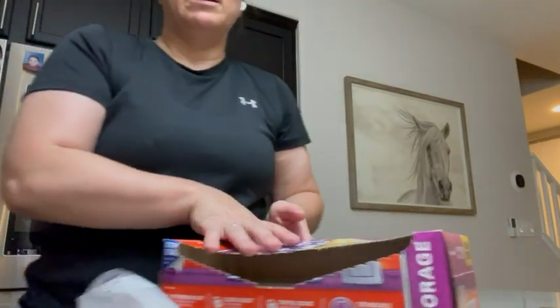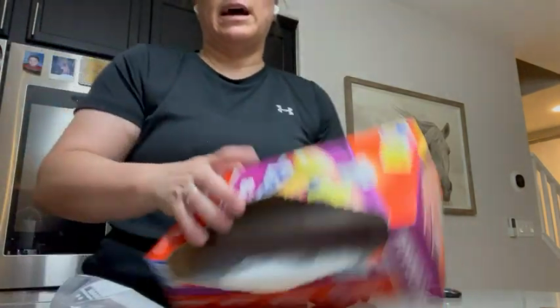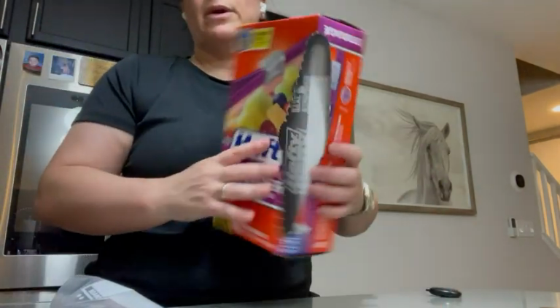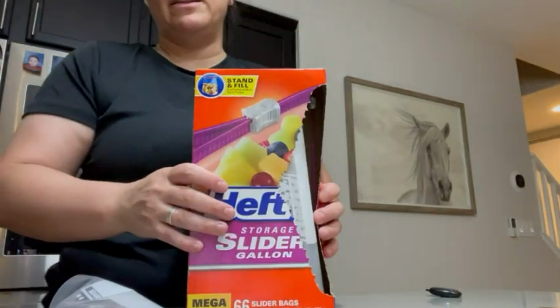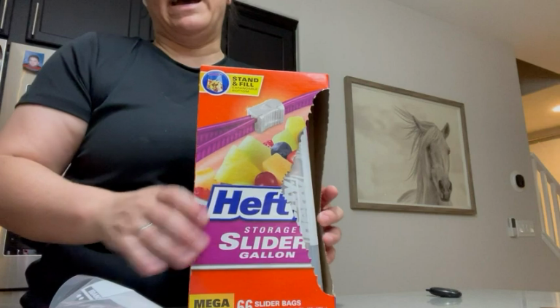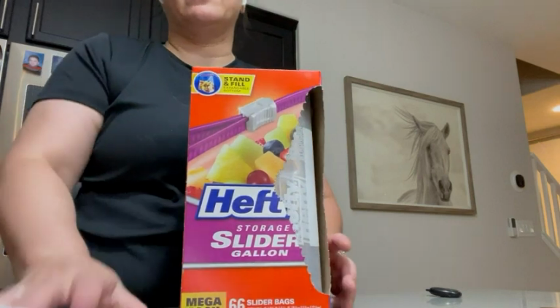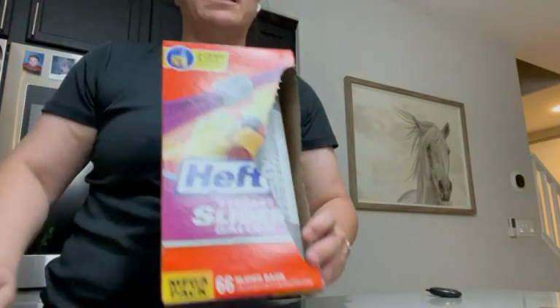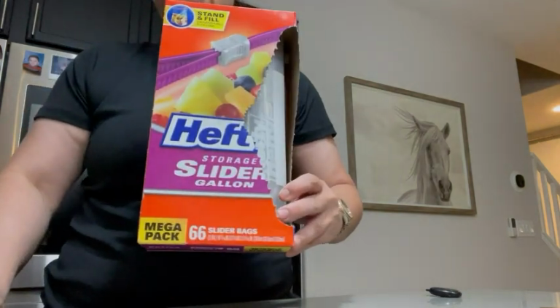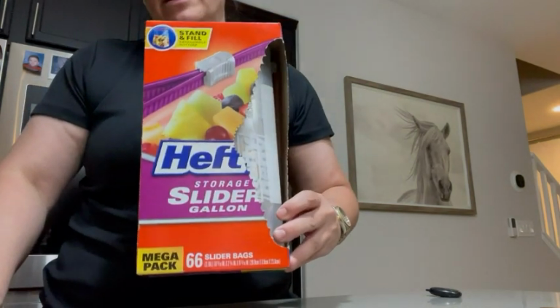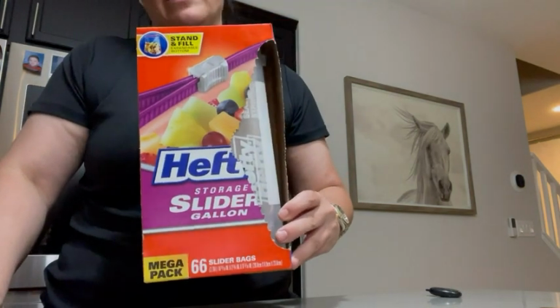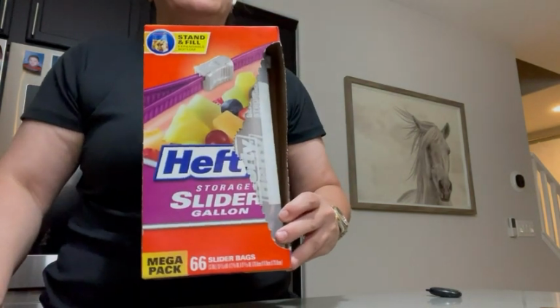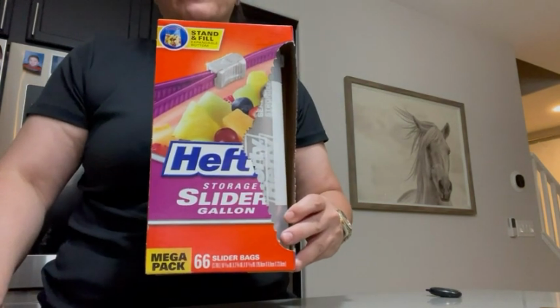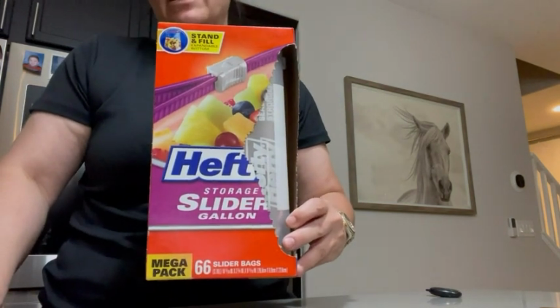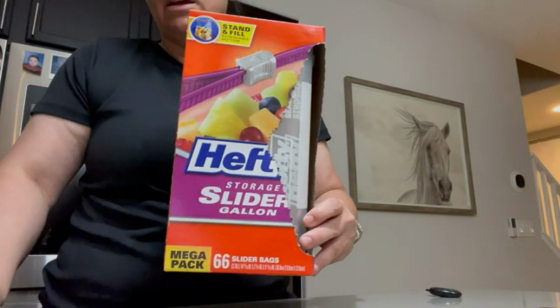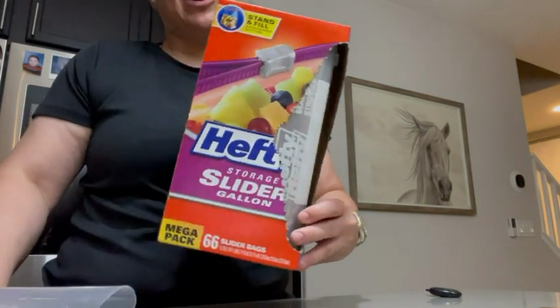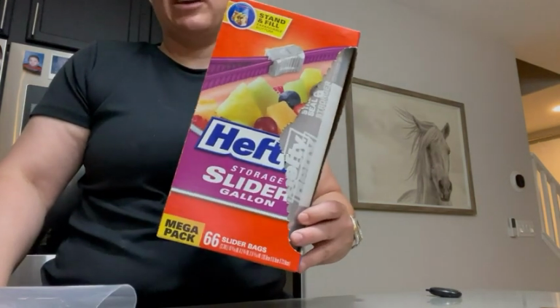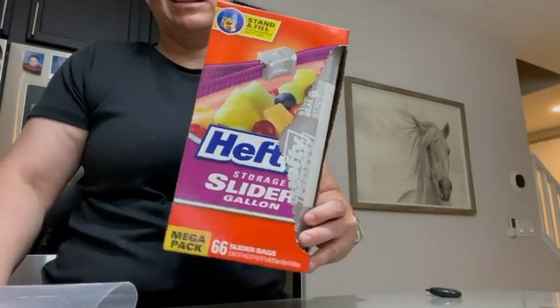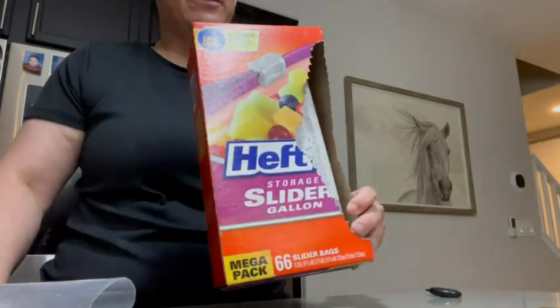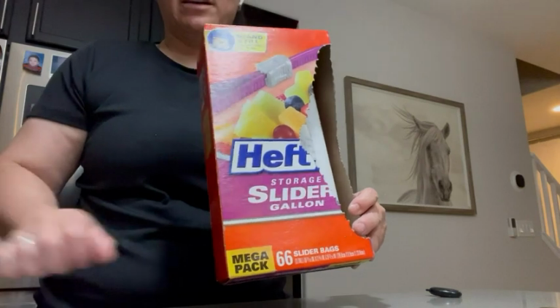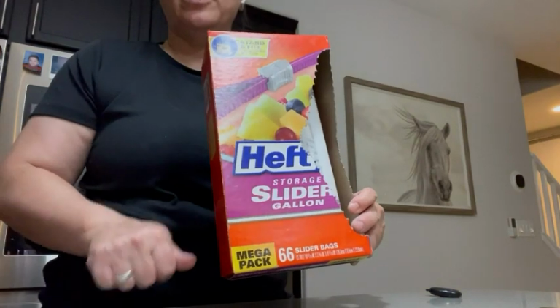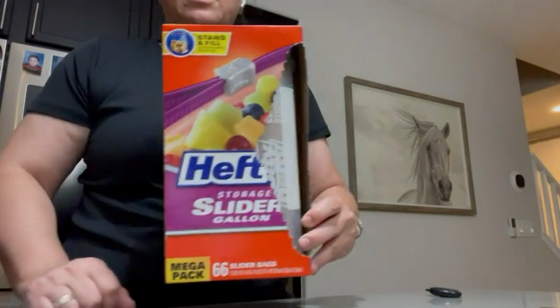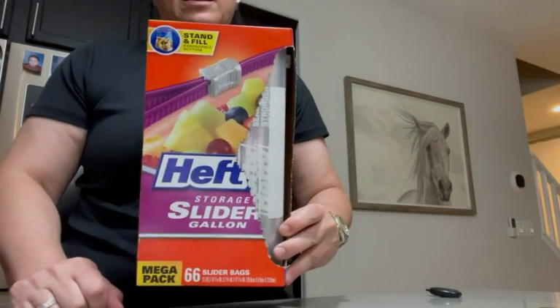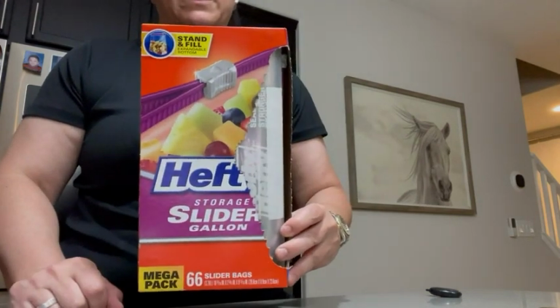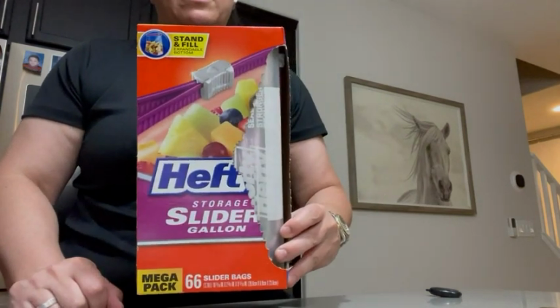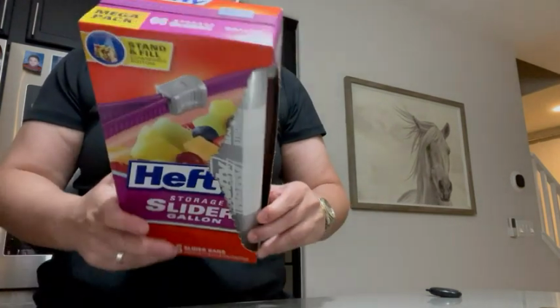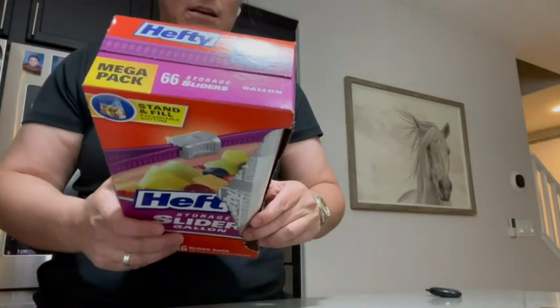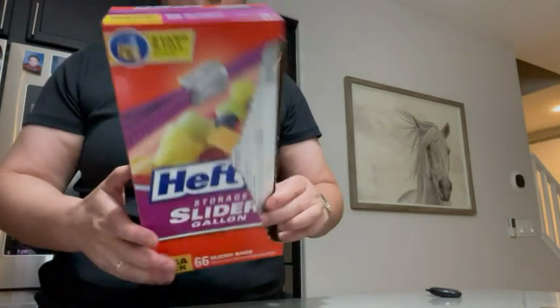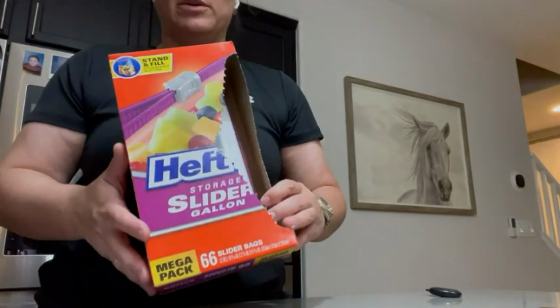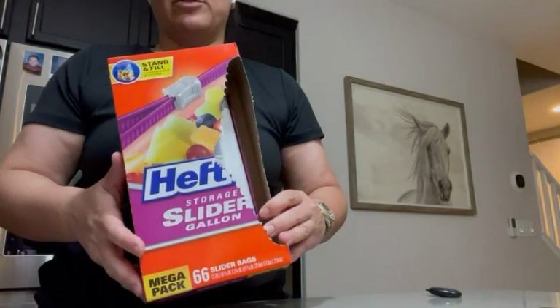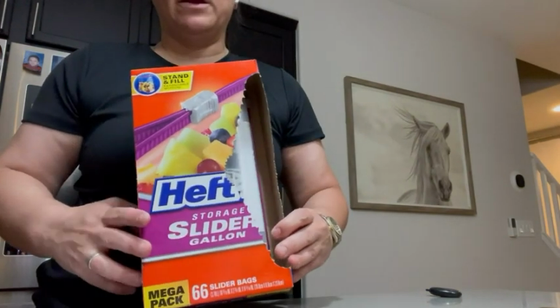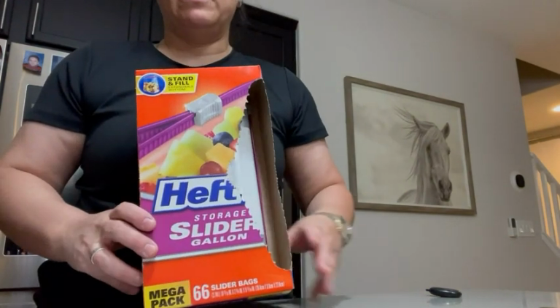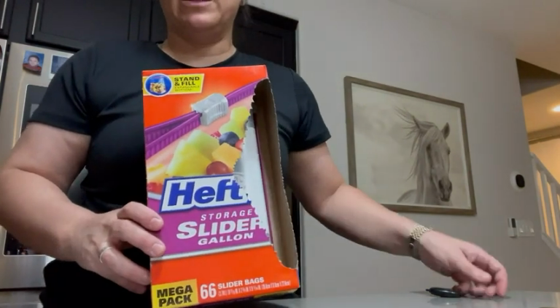I highly recommend these bags. Like I said, I marinate steak in them all the time and I don't ever get any leaks — knock on wood. They've been really terrific and reliable.